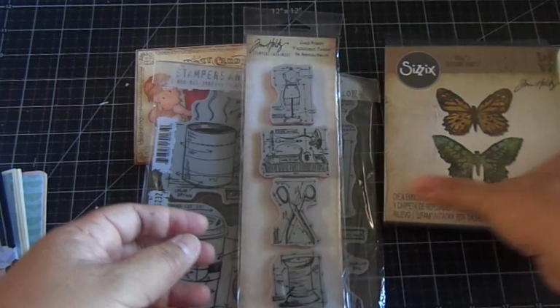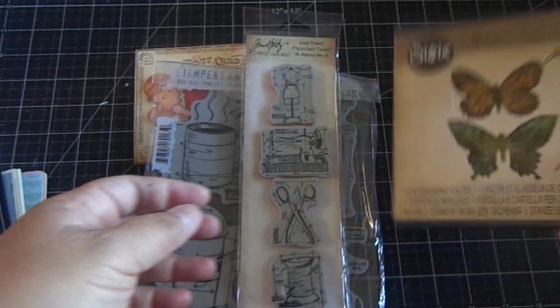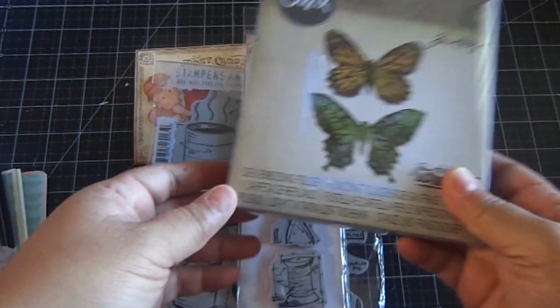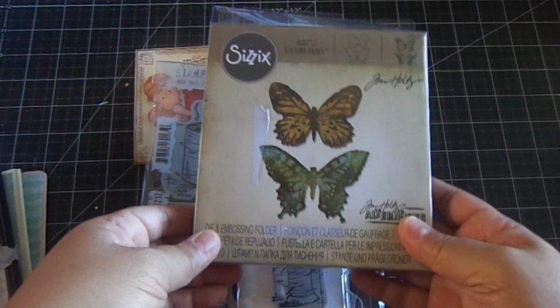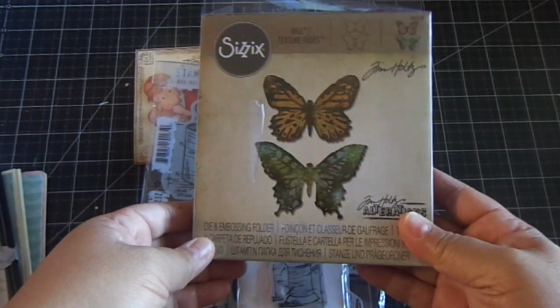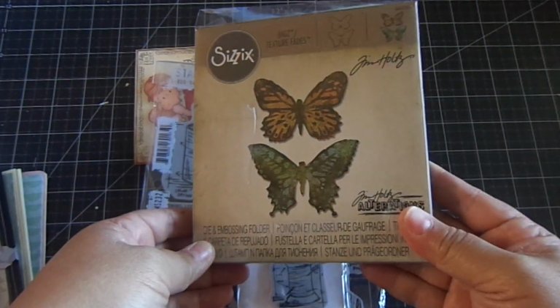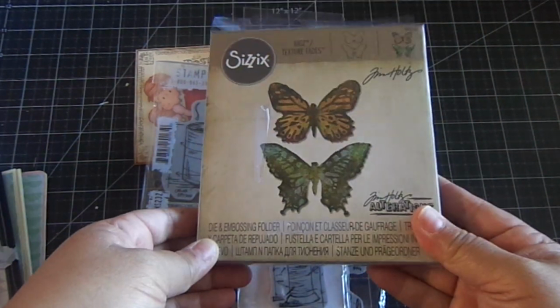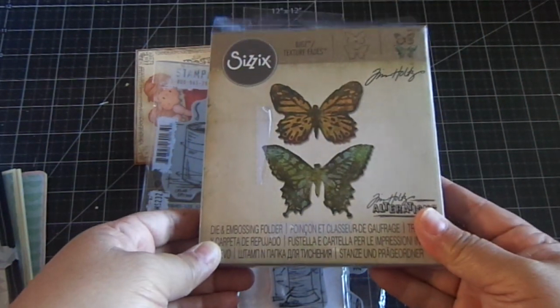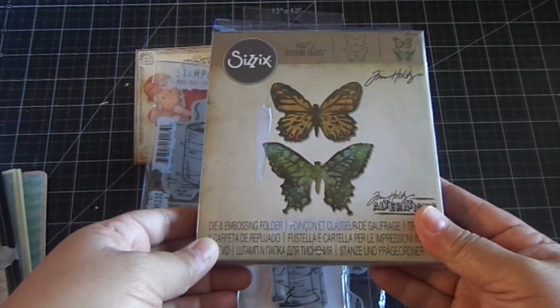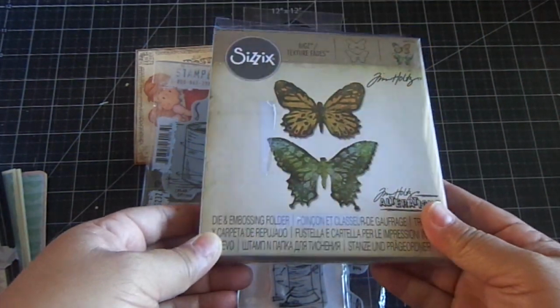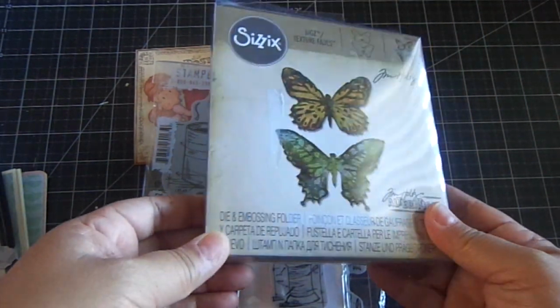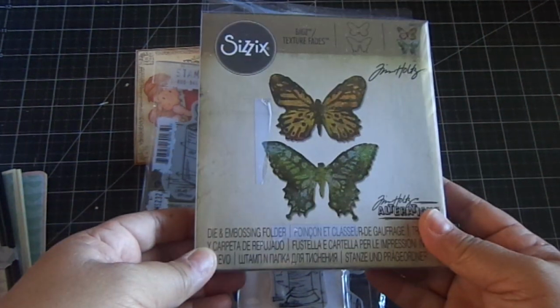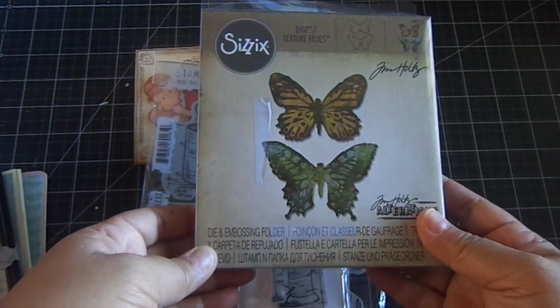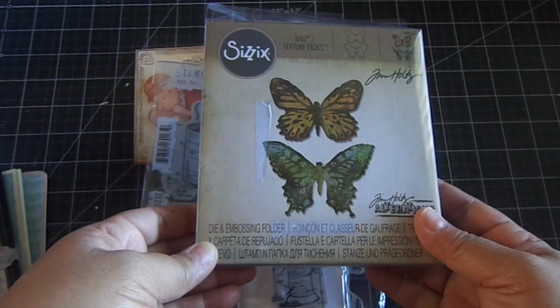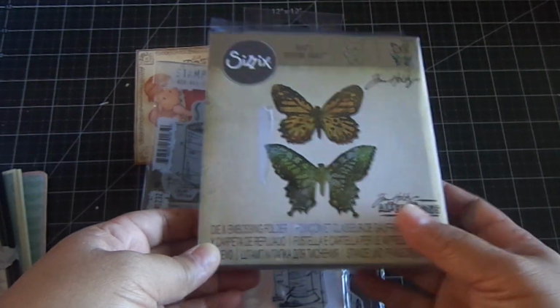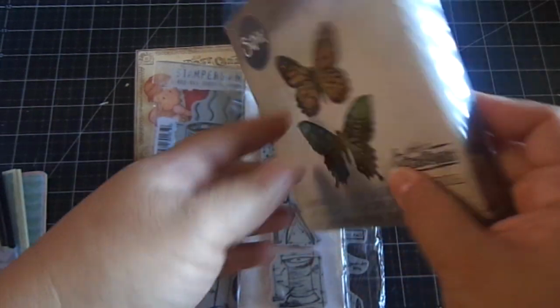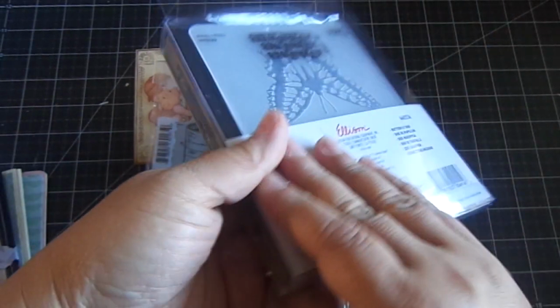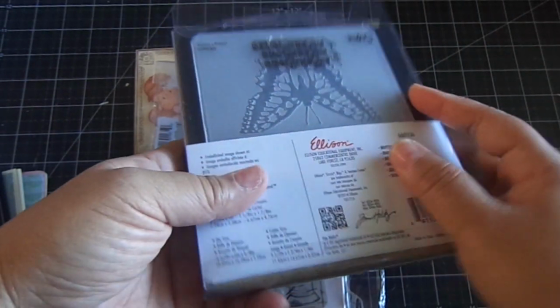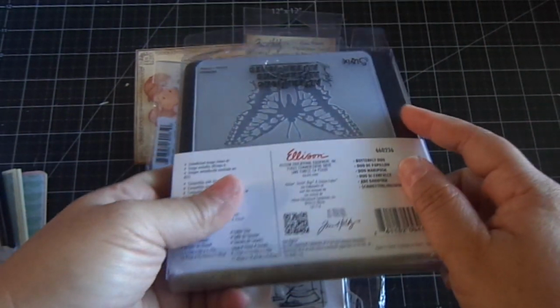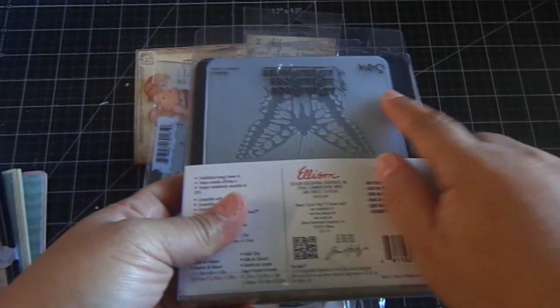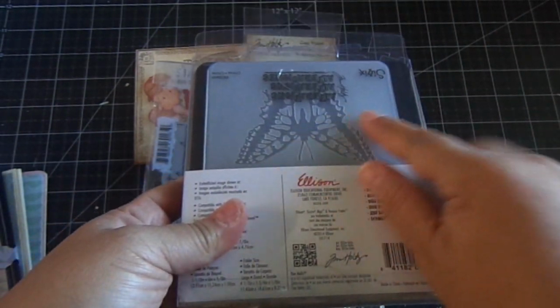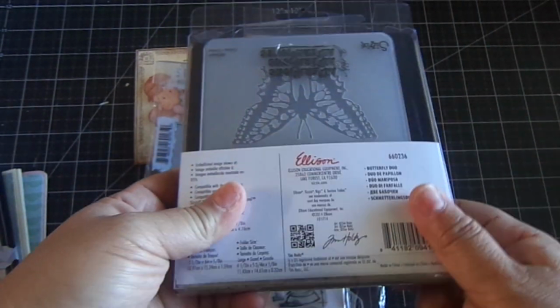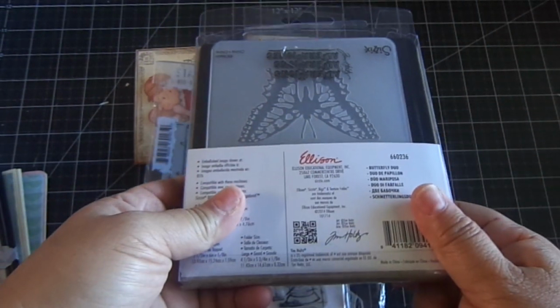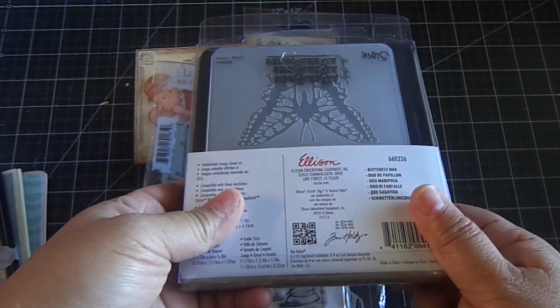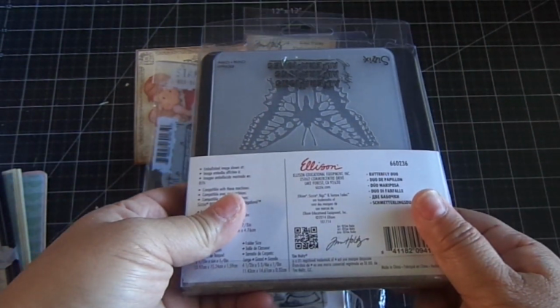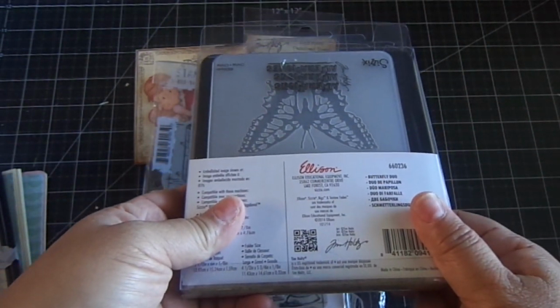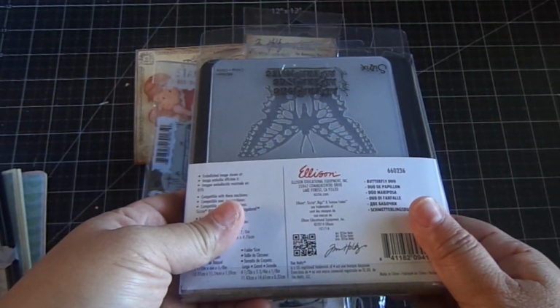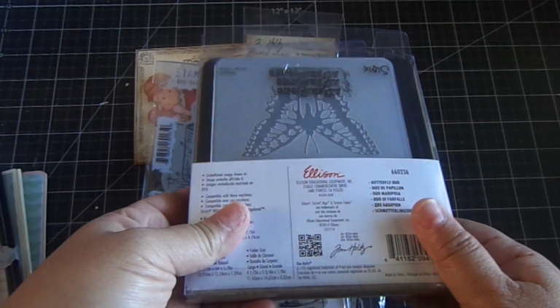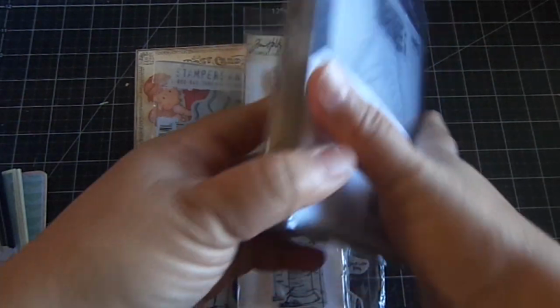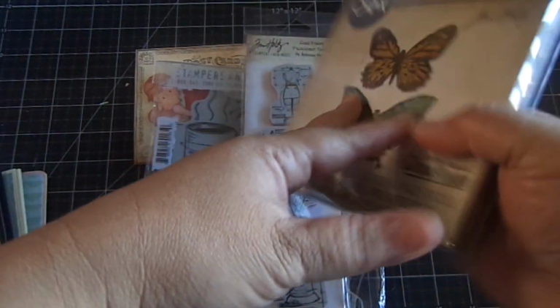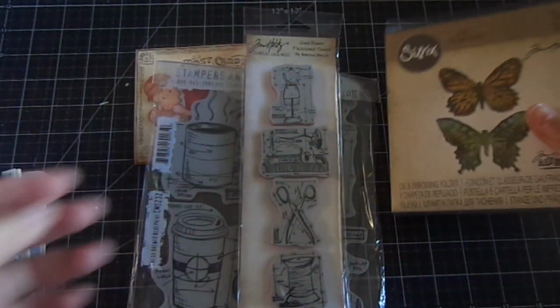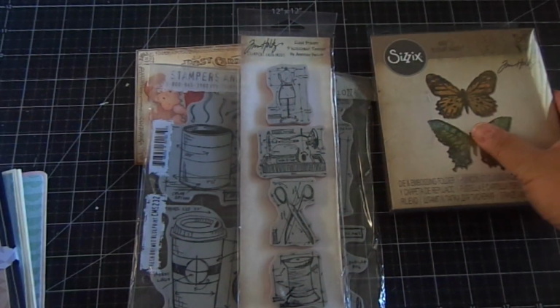He also sent this wonderful dye — it's one of Tim Holtz's new dyes, the Butterfly Duo. It also comes with a coordinating embossing folder, and I already made a project with it.